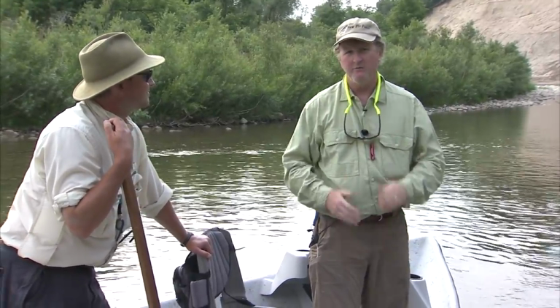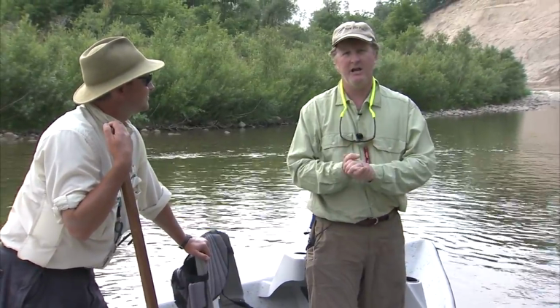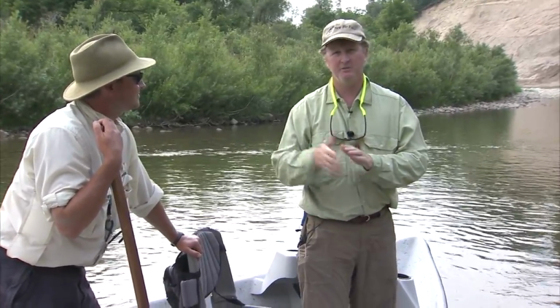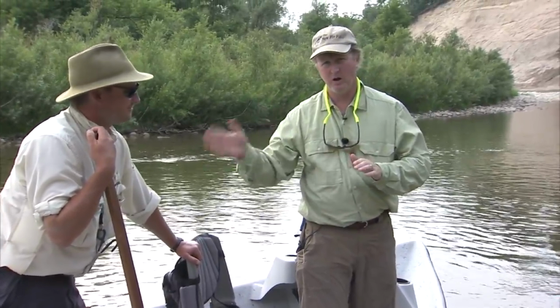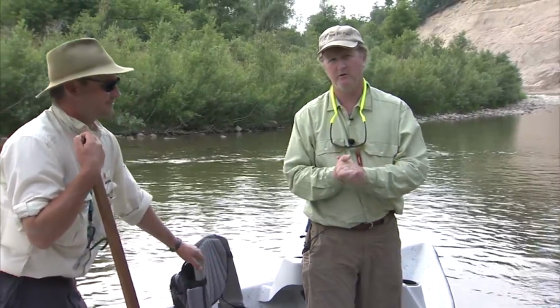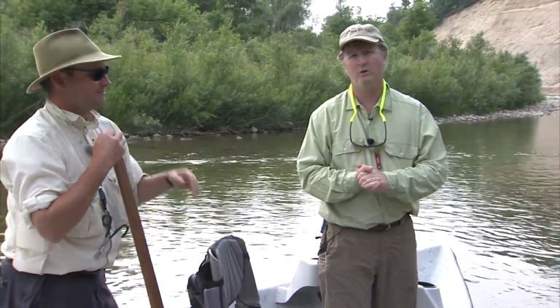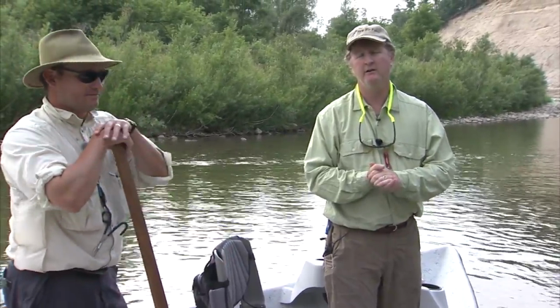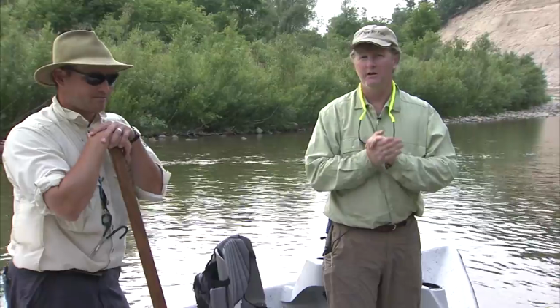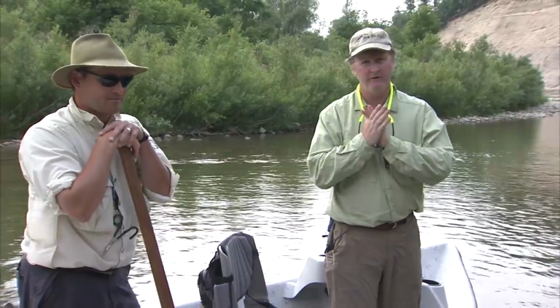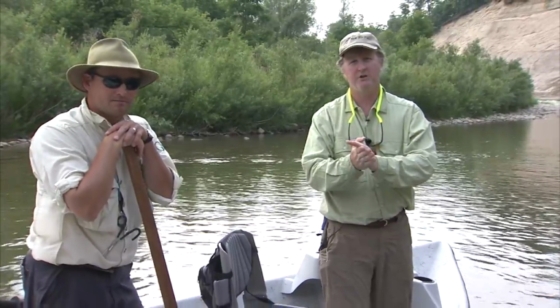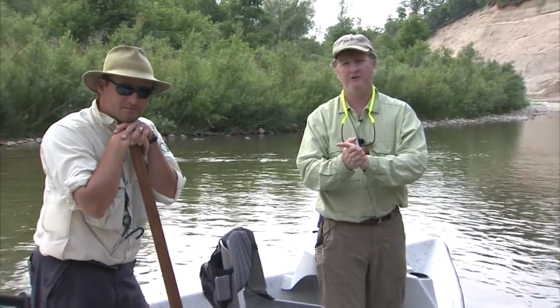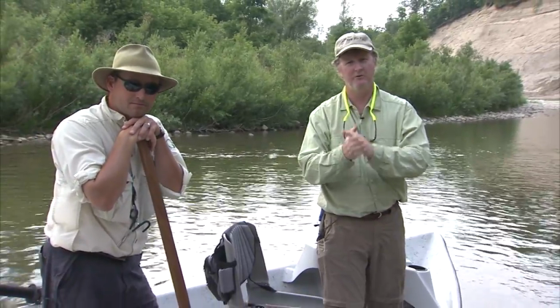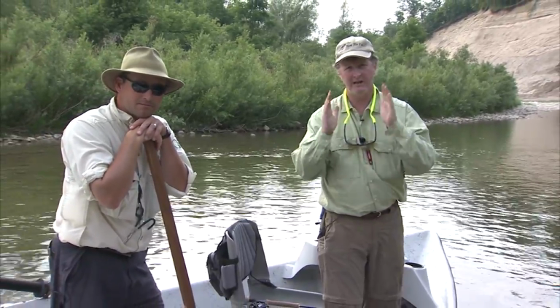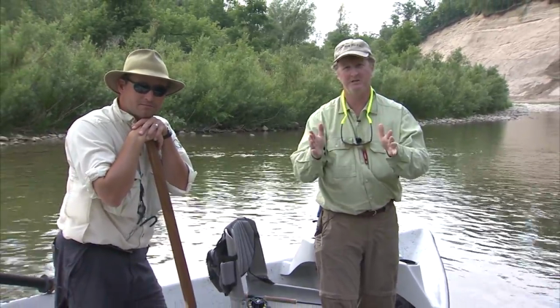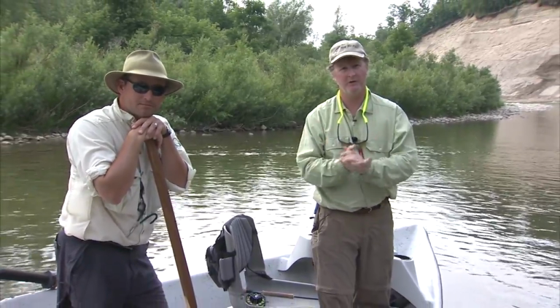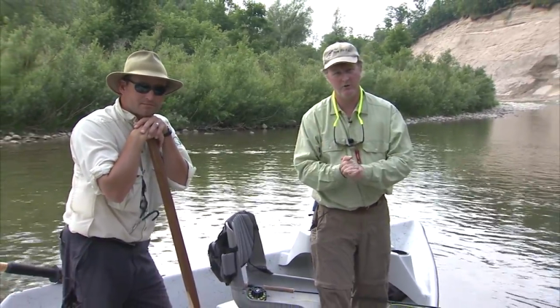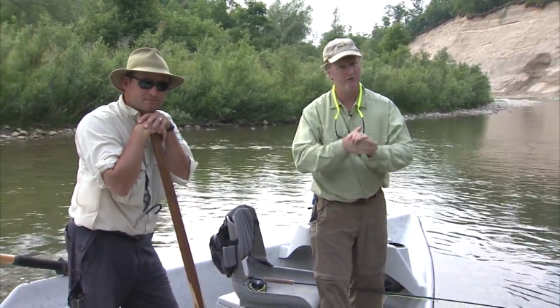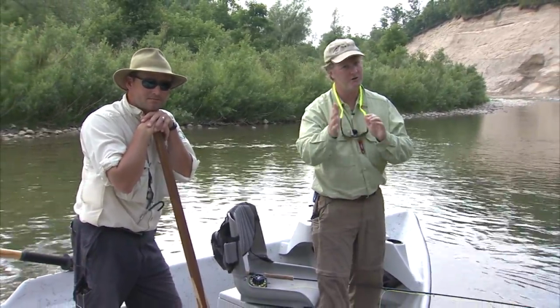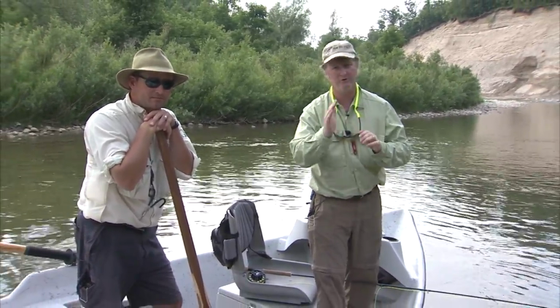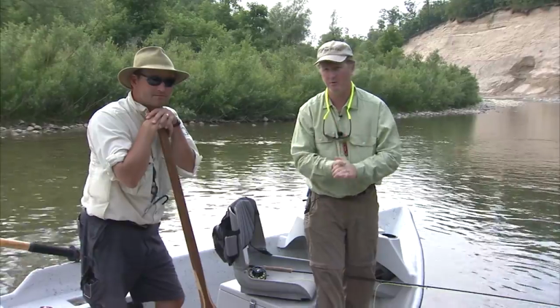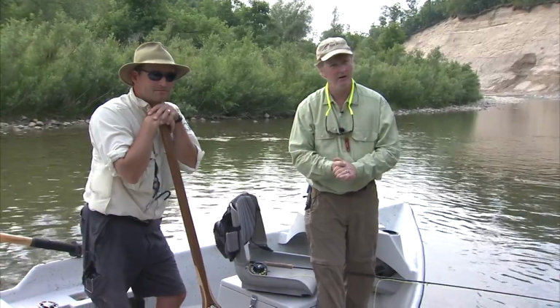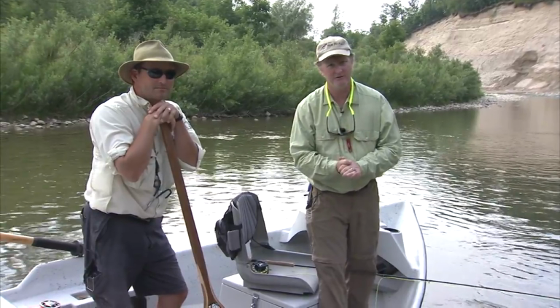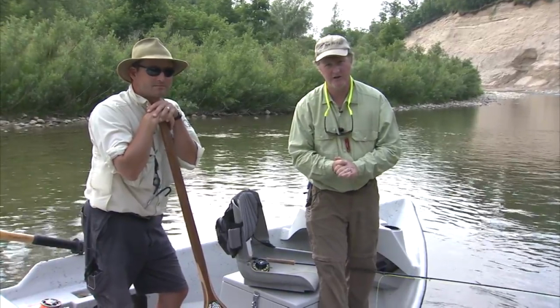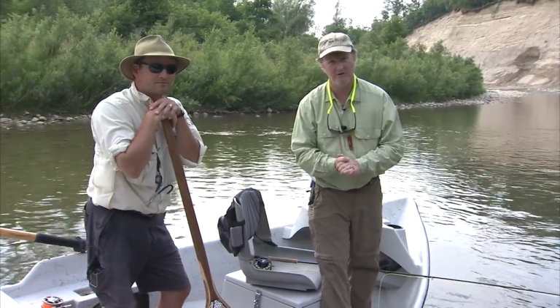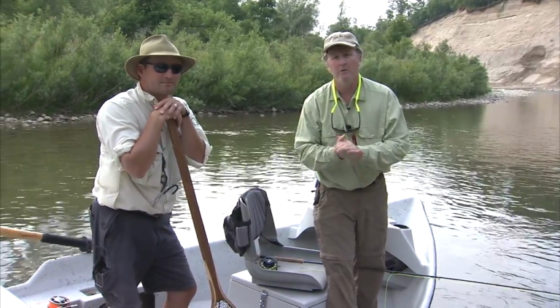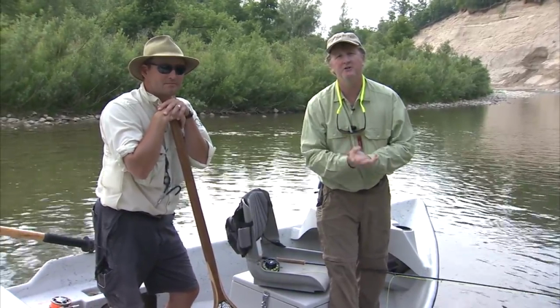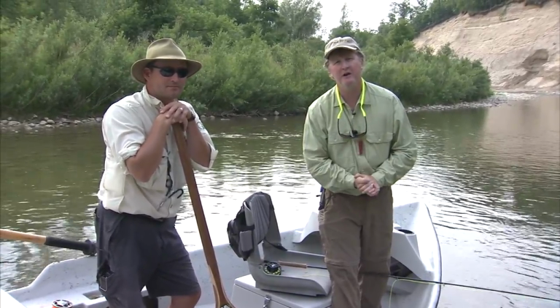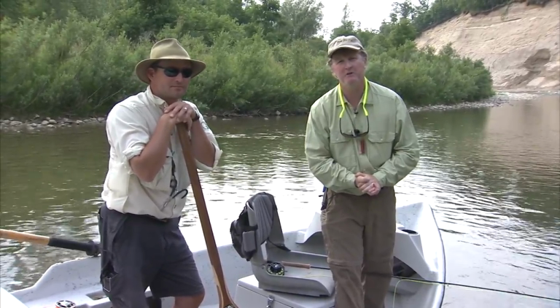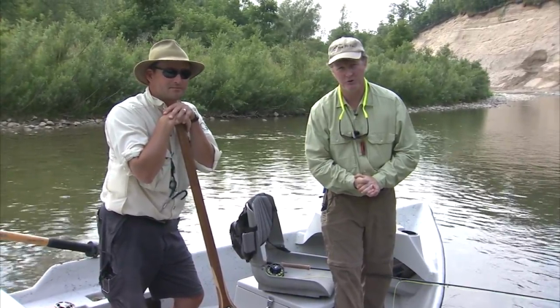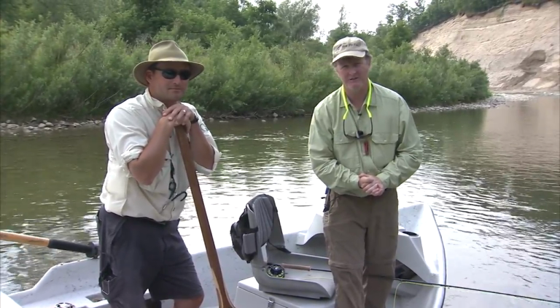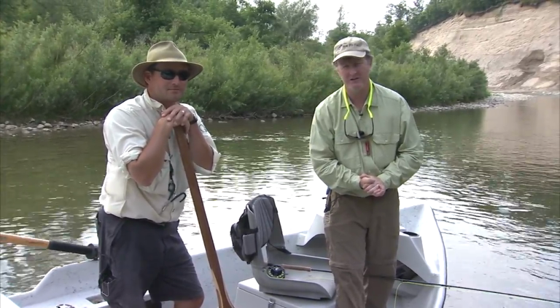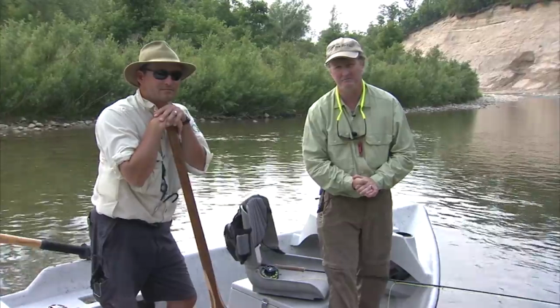If you get a chance, come and see Rob here at Grindstone Angling — you'll have an adventure of a lifetime if you like catching big smallmouth. If you're a trout fisherman and you haven't tried smallmouth, give this a try — you'll love it. We're always here at the New Fly Fisher. Thanks for joining us. We'll see you next week.